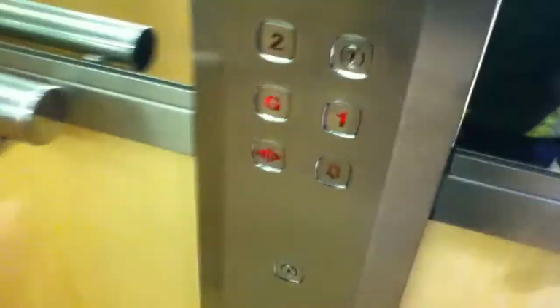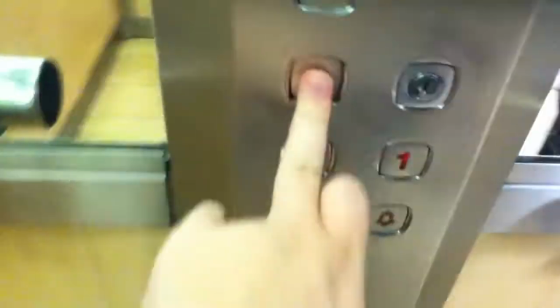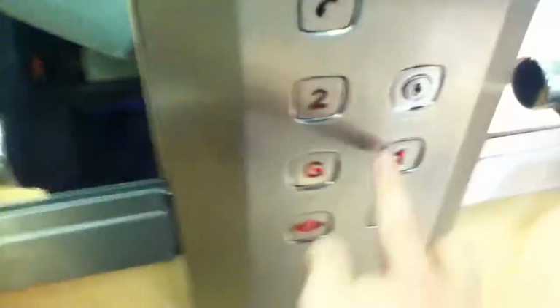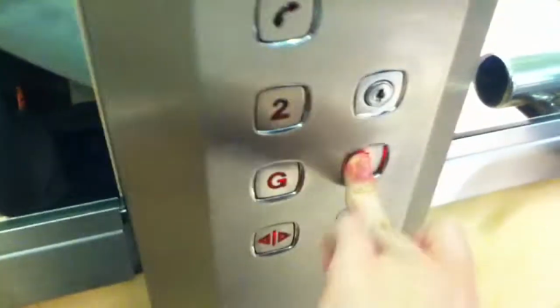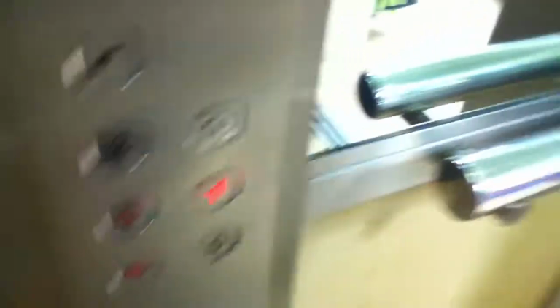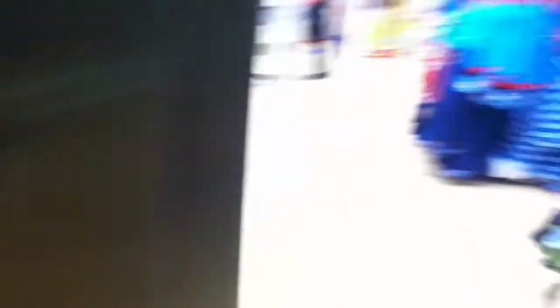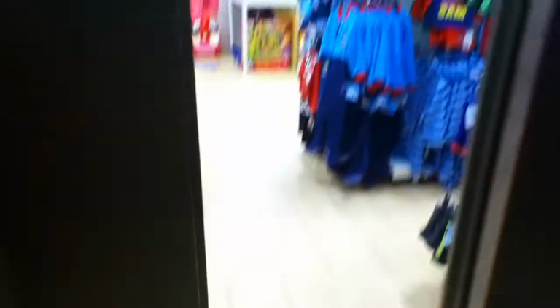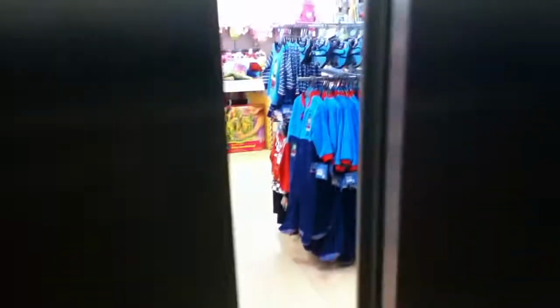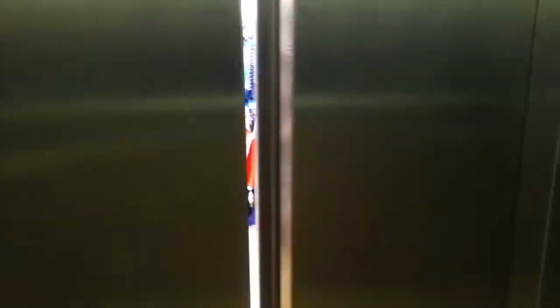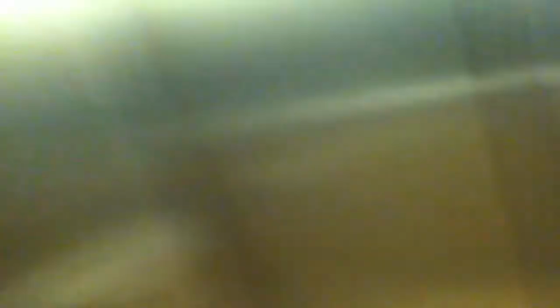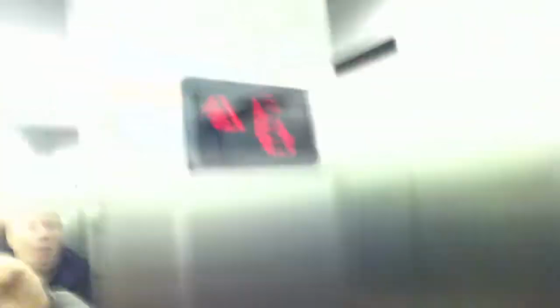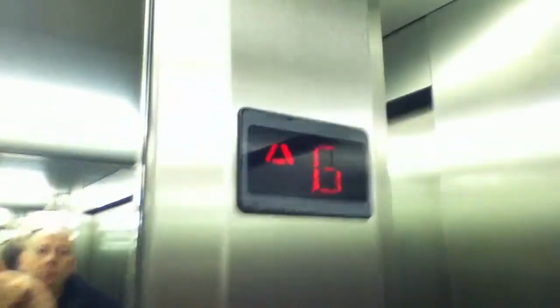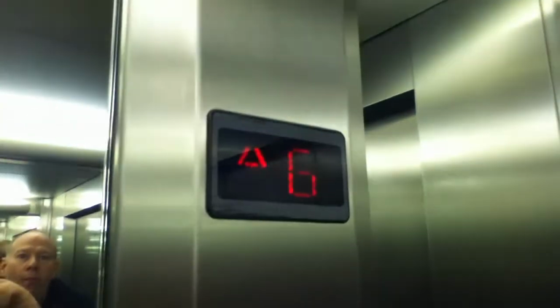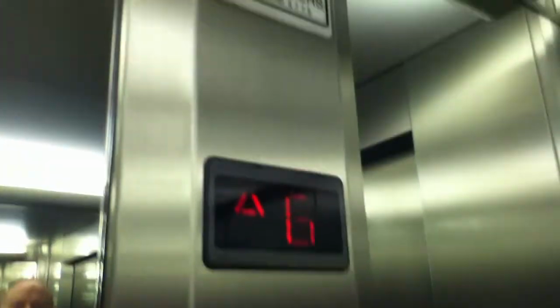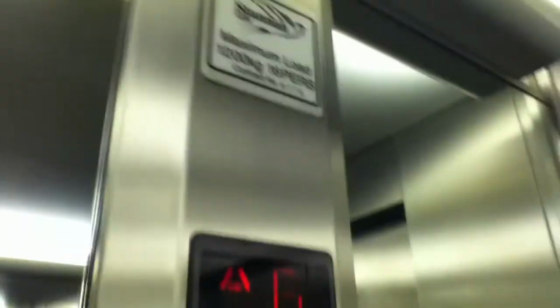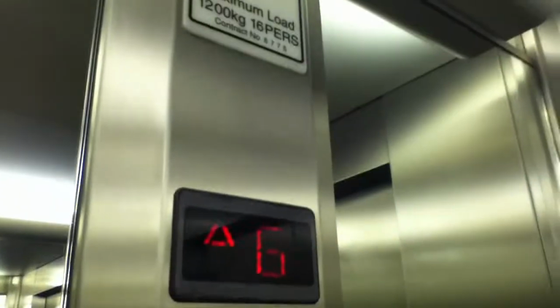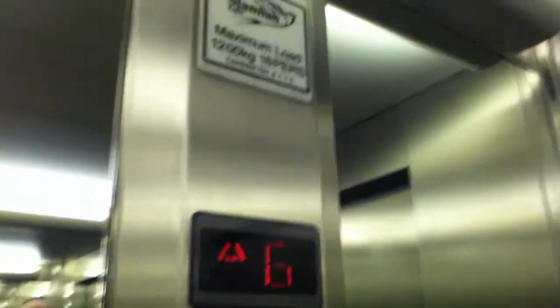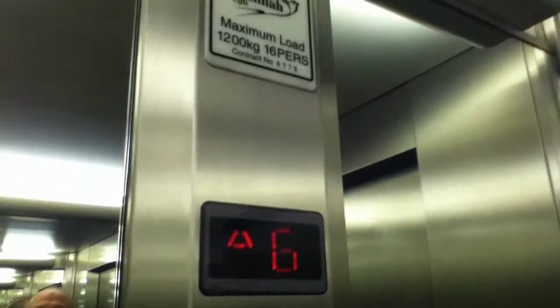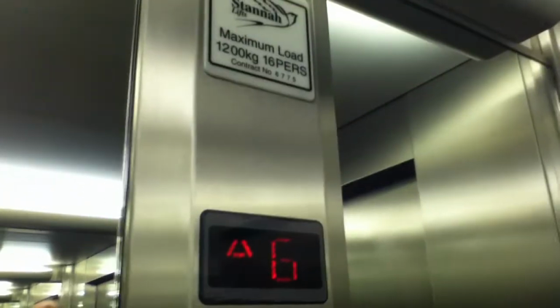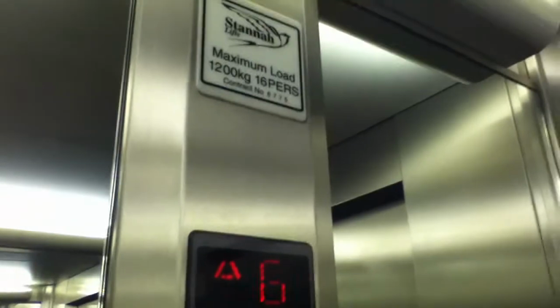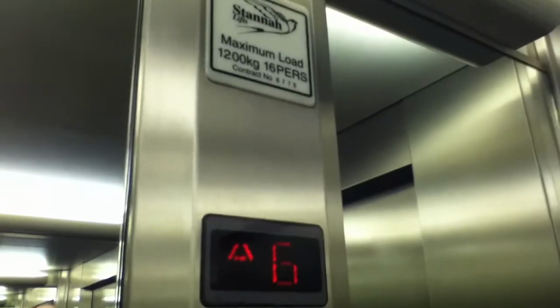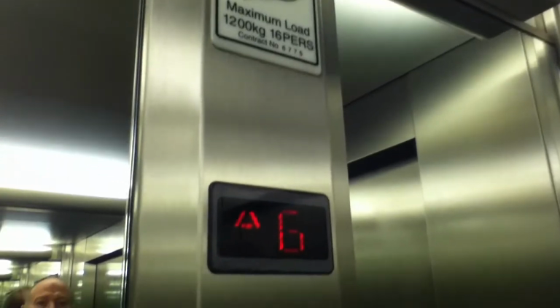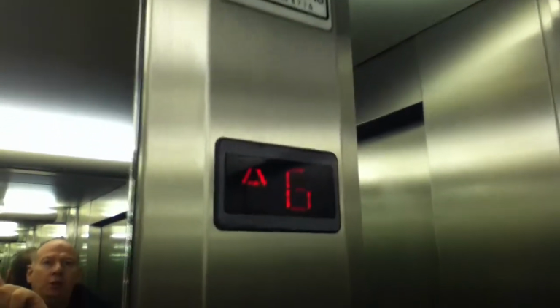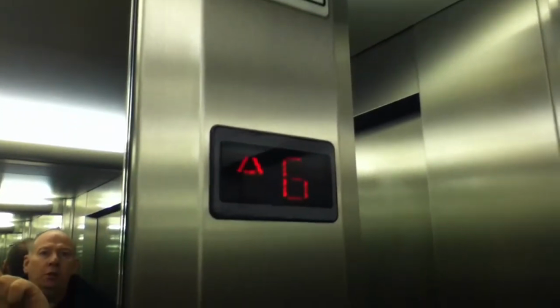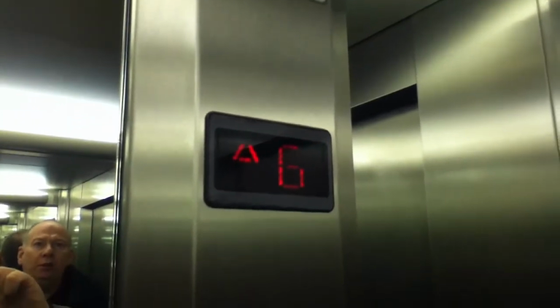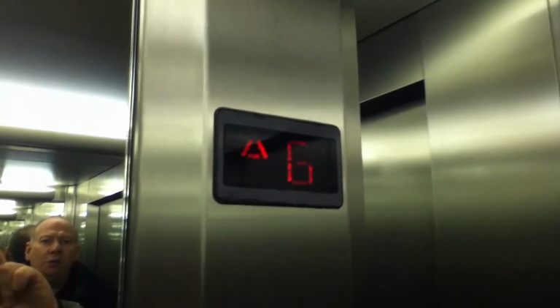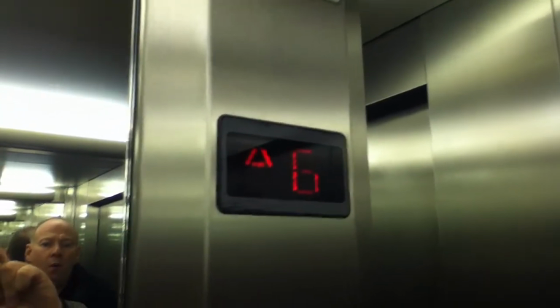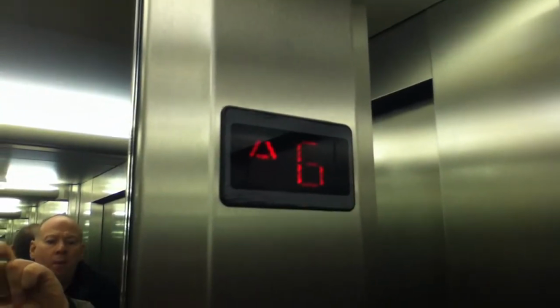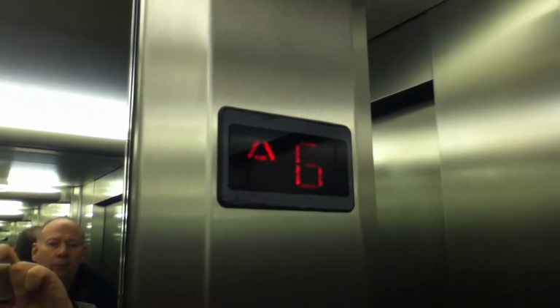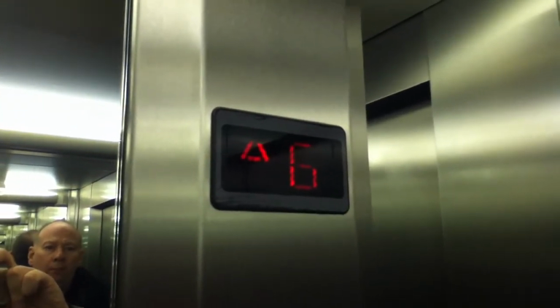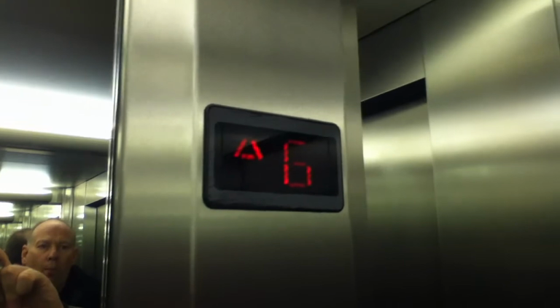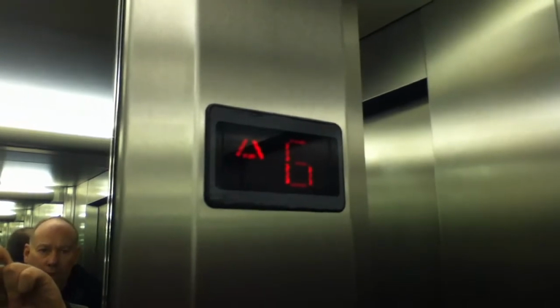Two is occupied, so let's go to one. Close the light, push button — I like that. What's your capacity? Capacity is 1200 kilograms, 16 persons, installed in the mid-2000s — early 2000s, I think.